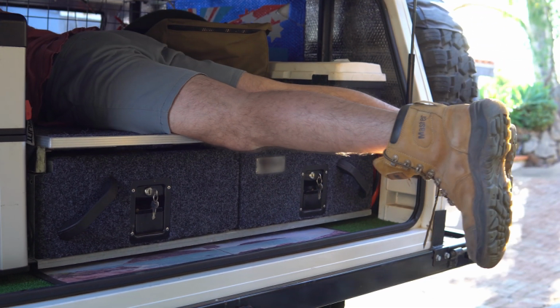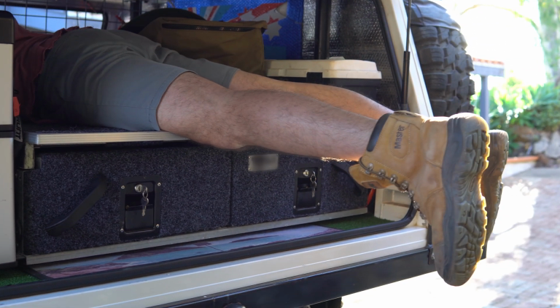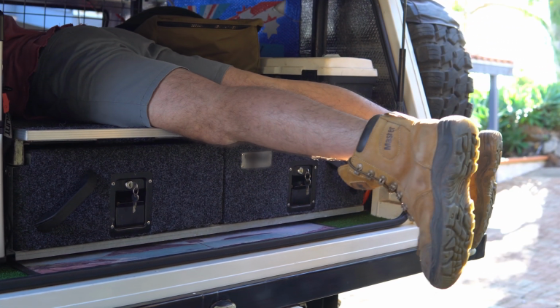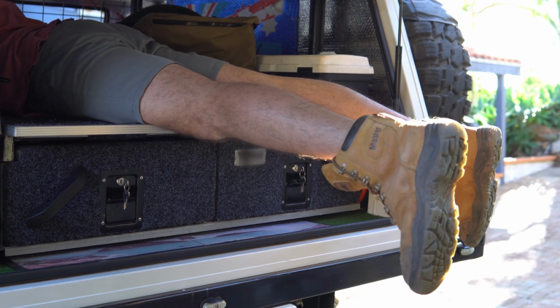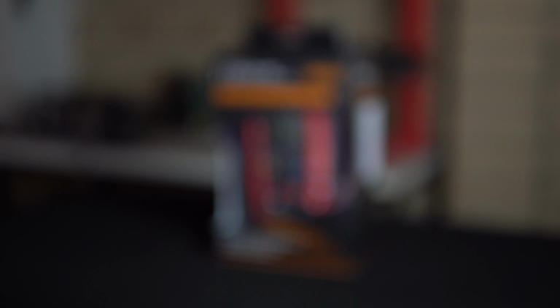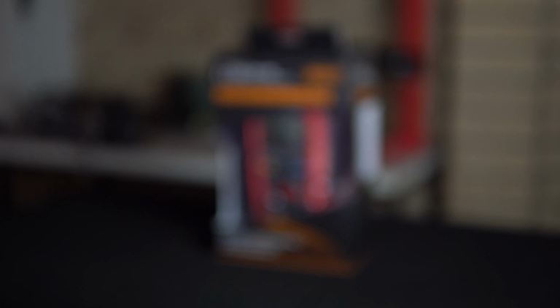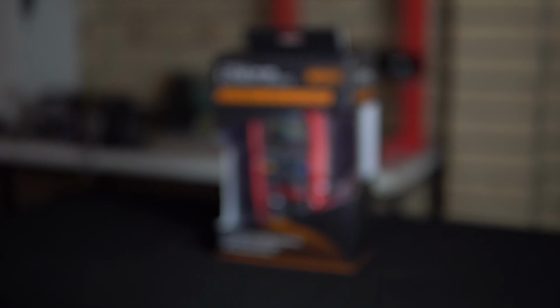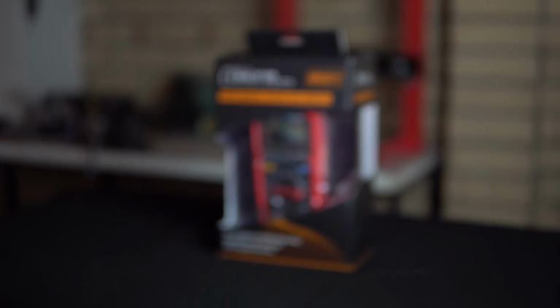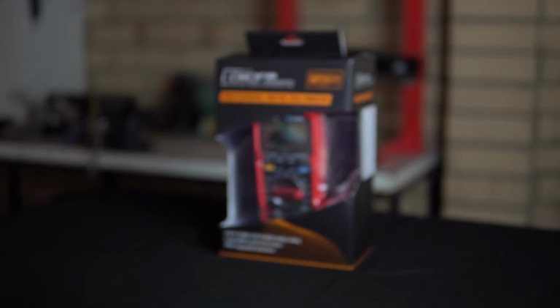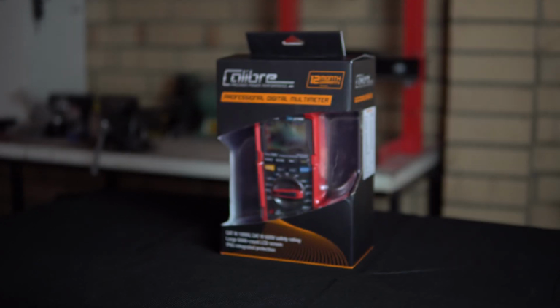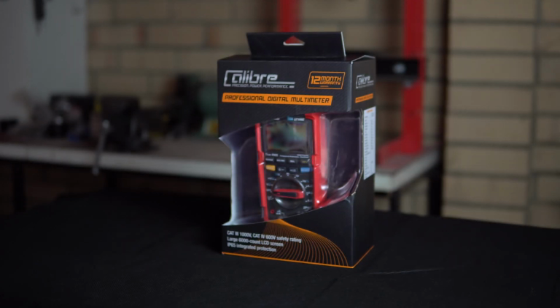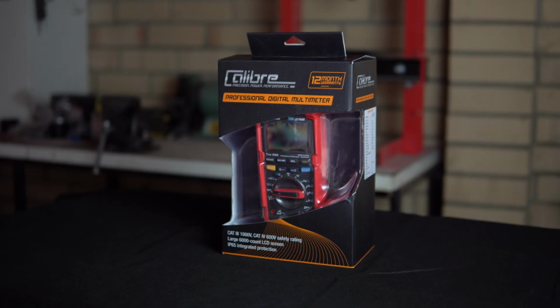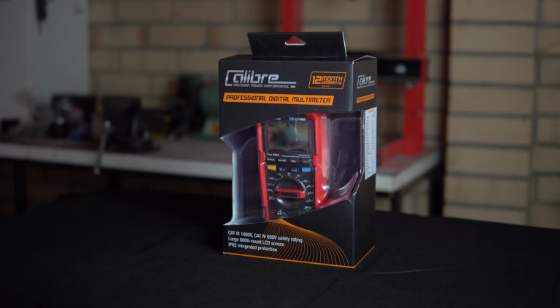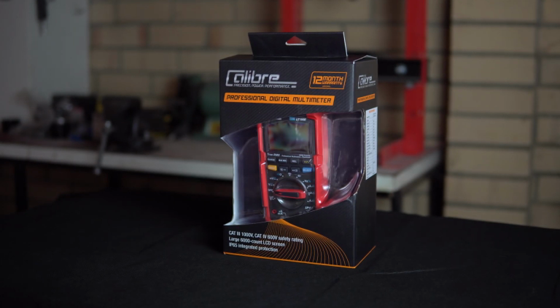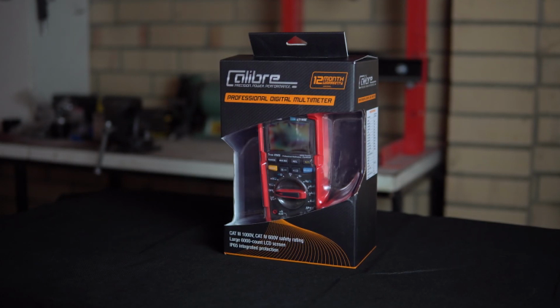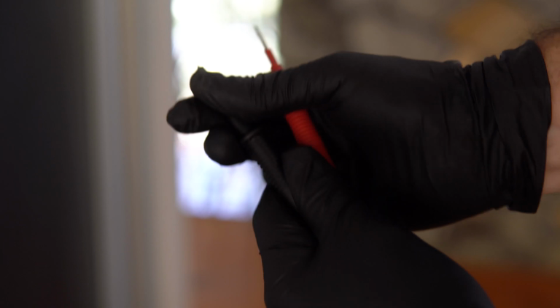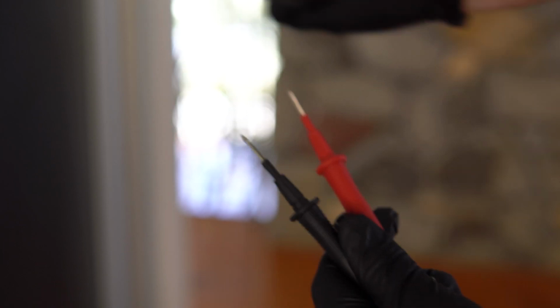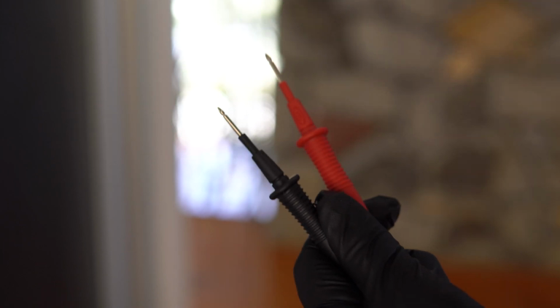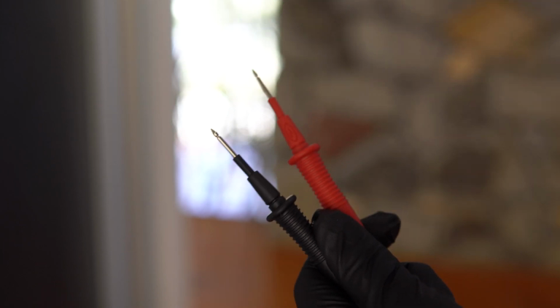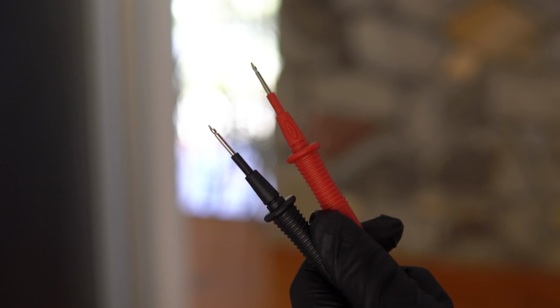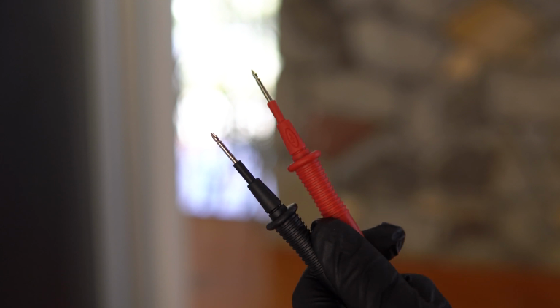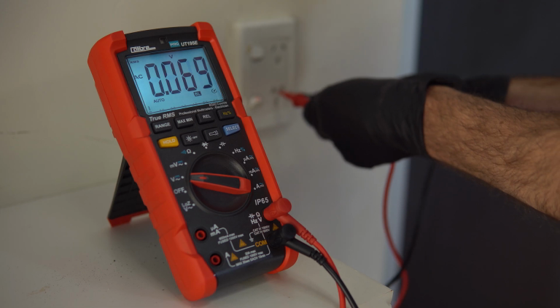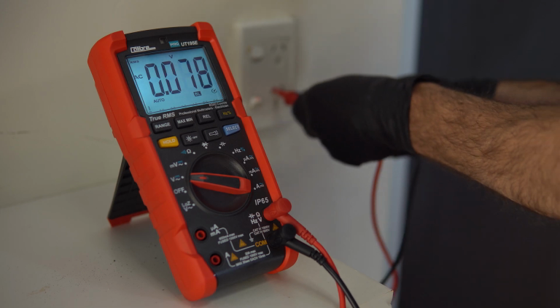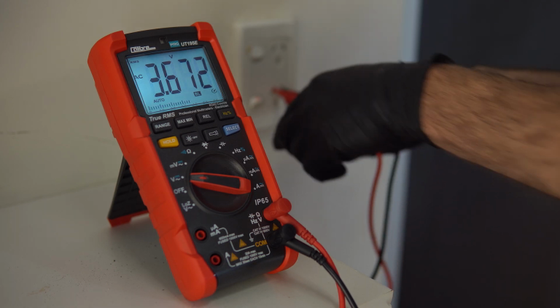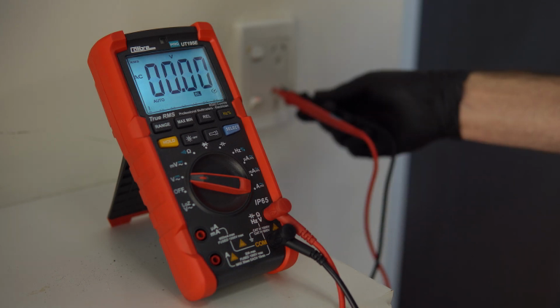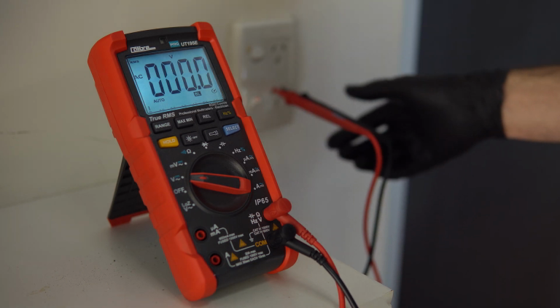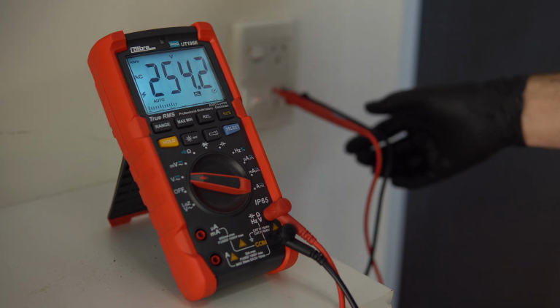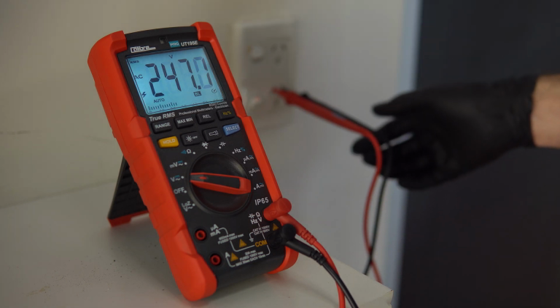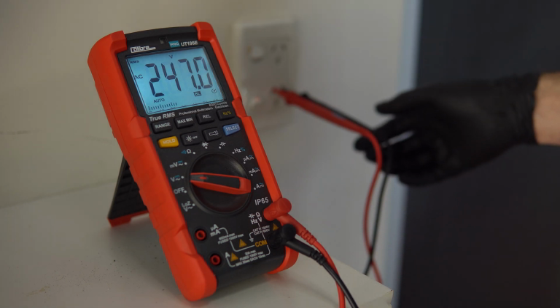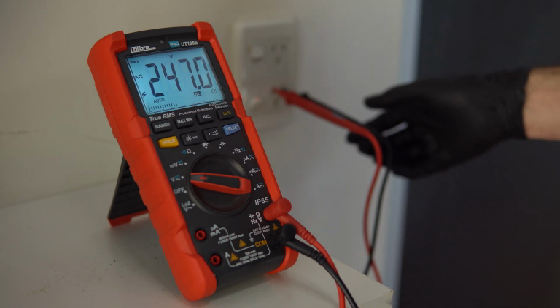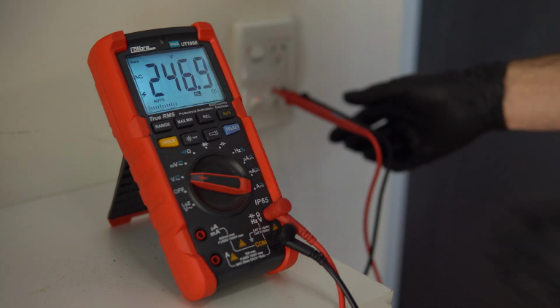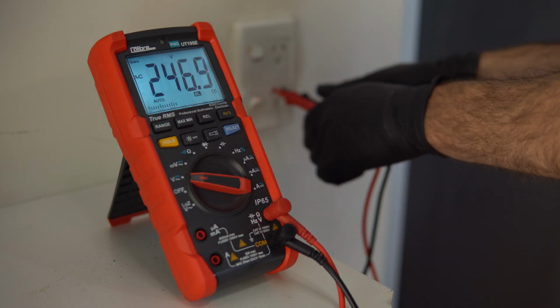The Caliber Professional Digital Multimeter is fully equipped with all the industry standard settings and is fully compatible with AC and DC voltage and current.